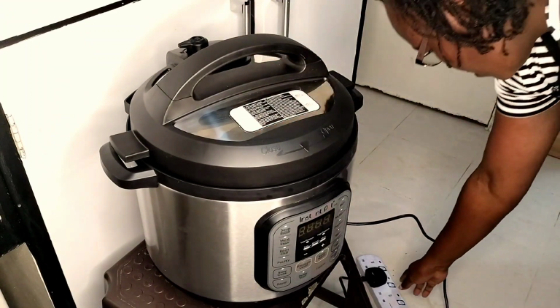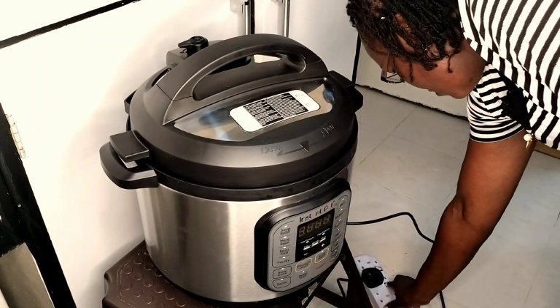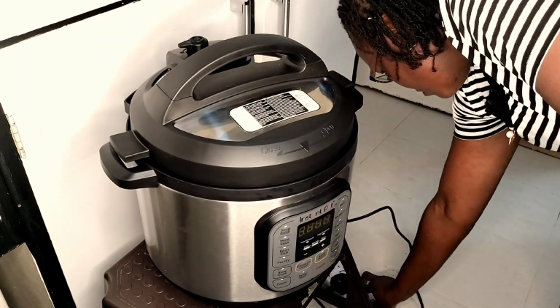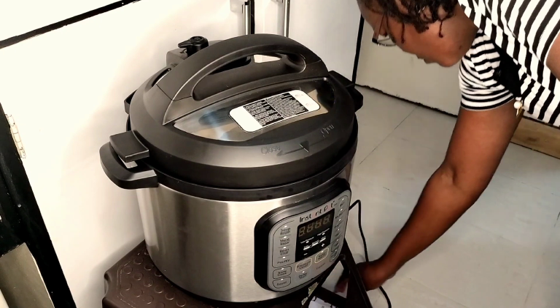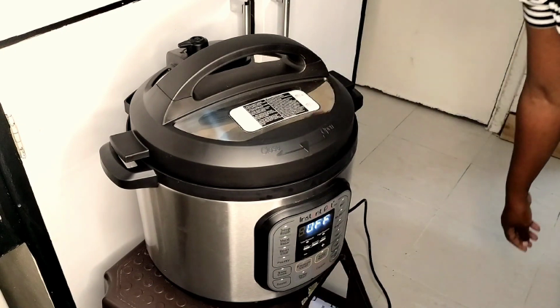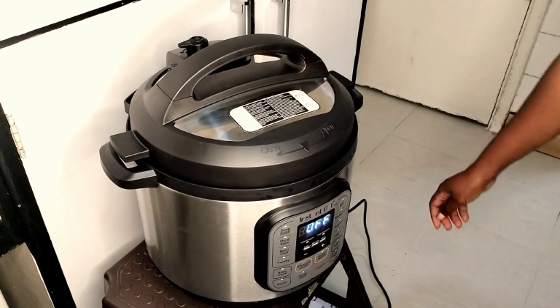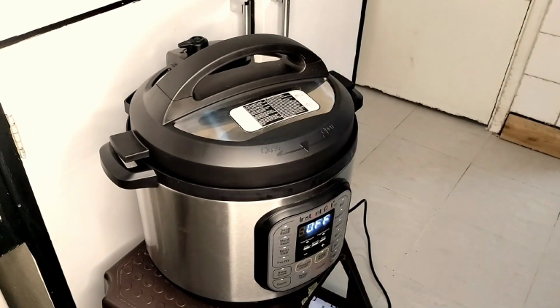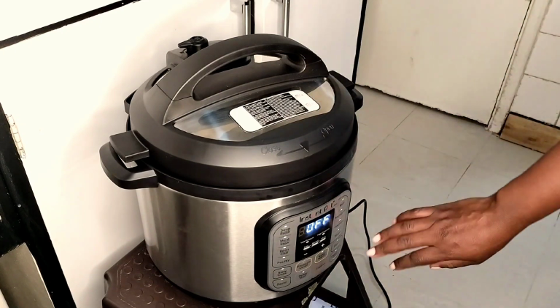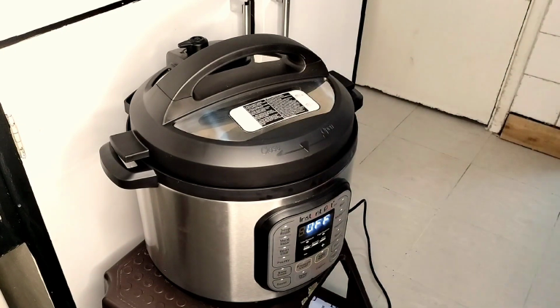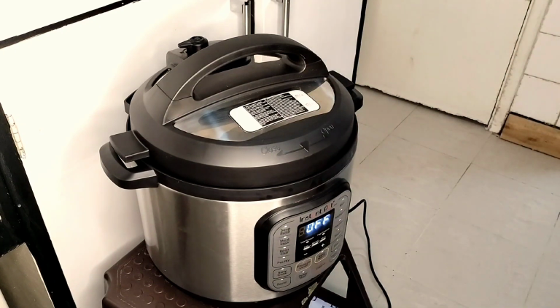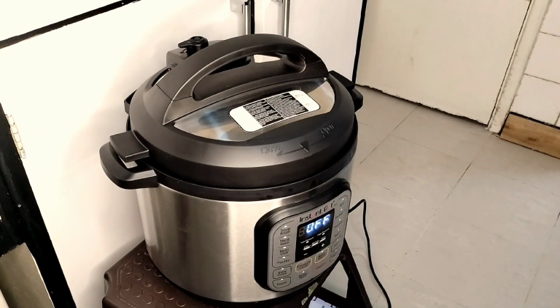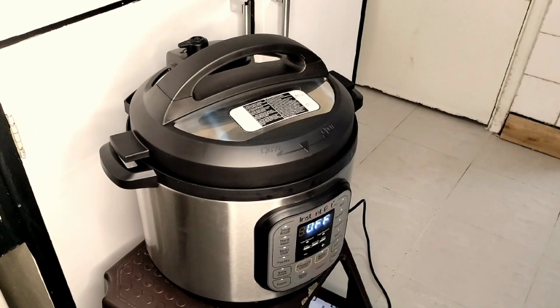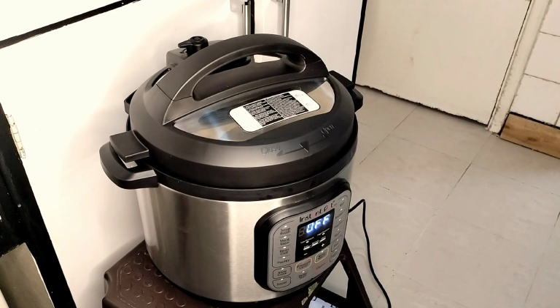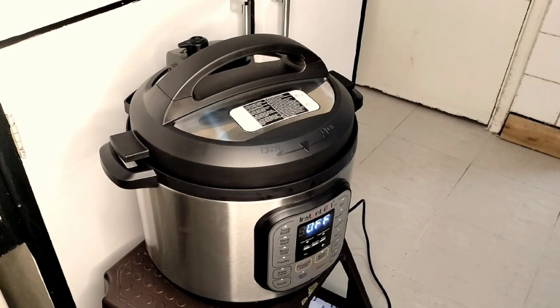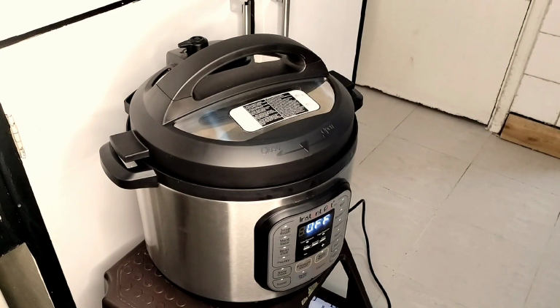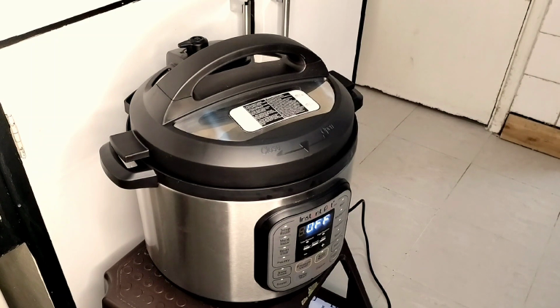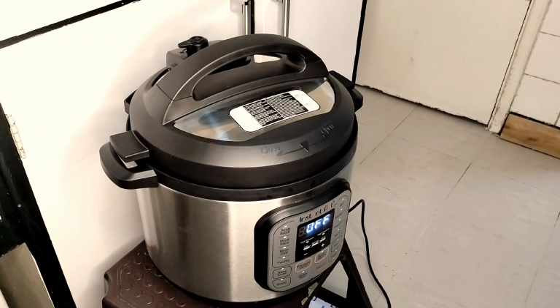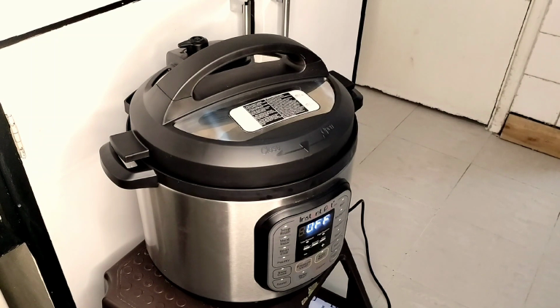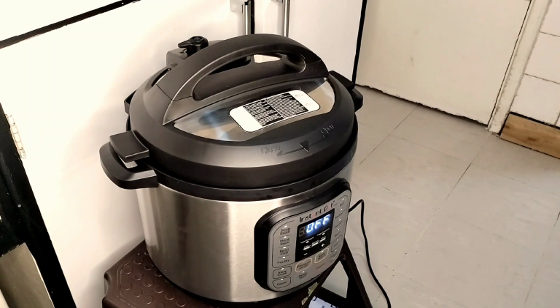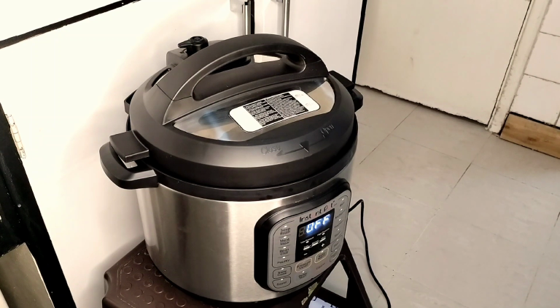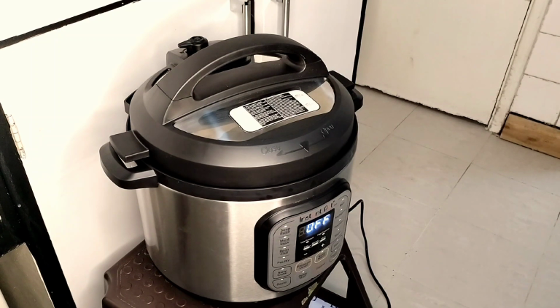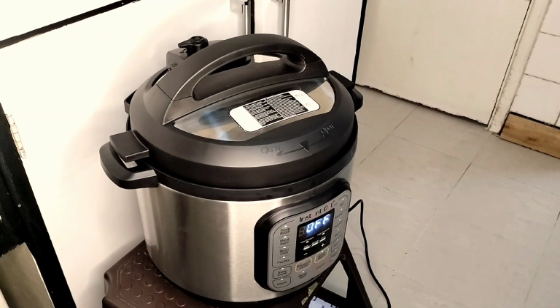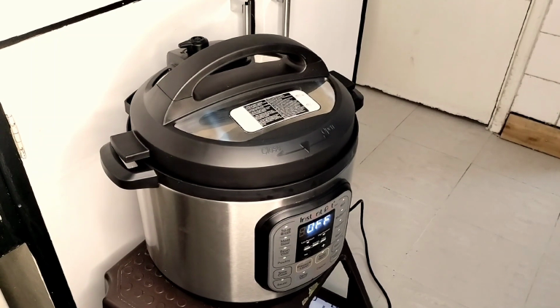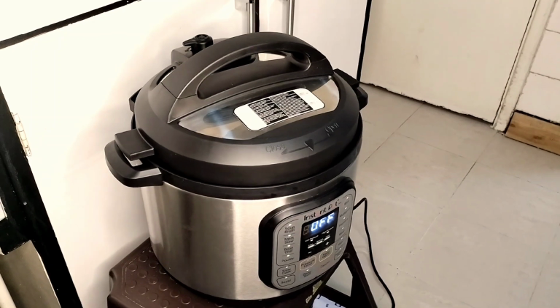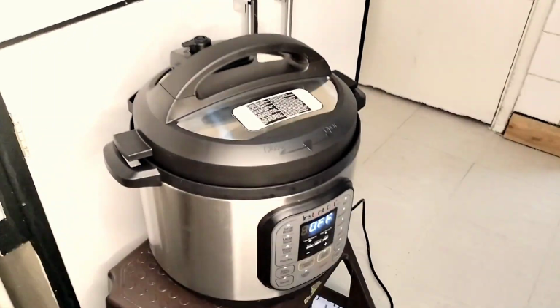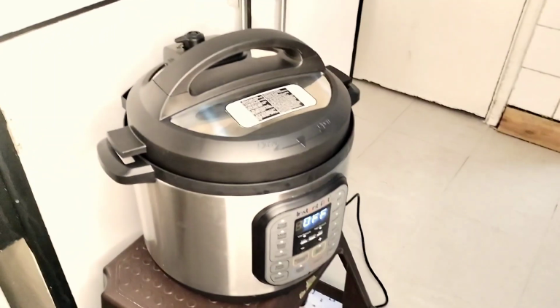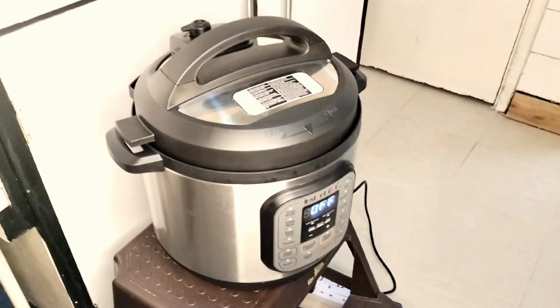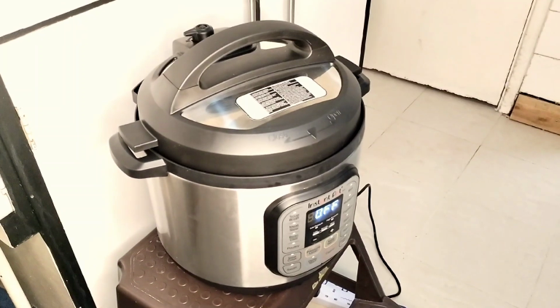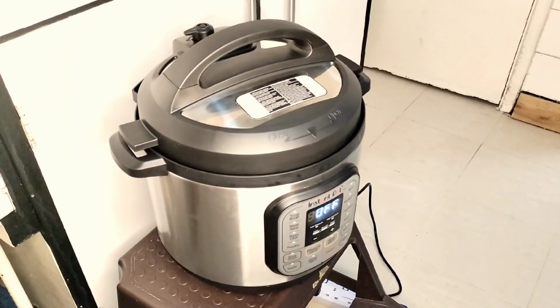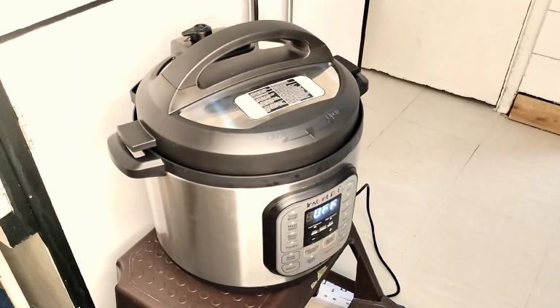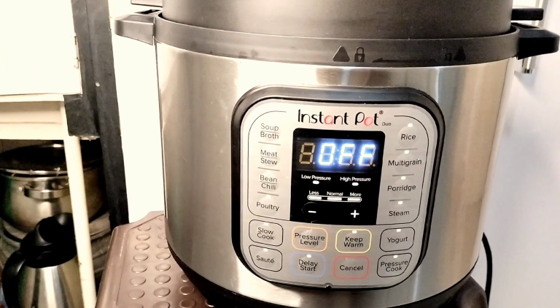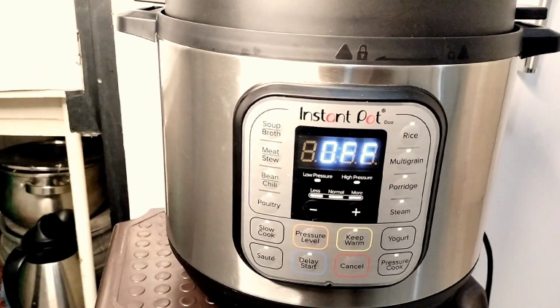This pot cannot close when the inner seal is not well placed — that is something I've learned over the few days I've been using it. Once you plug in the power, the first thing that comes on is the 'off' sign.